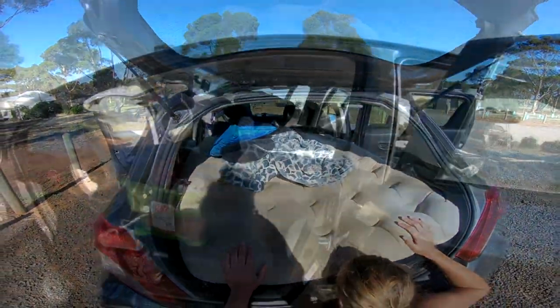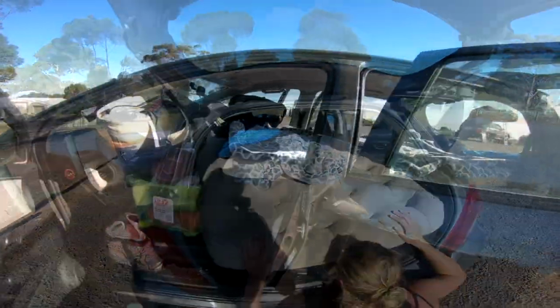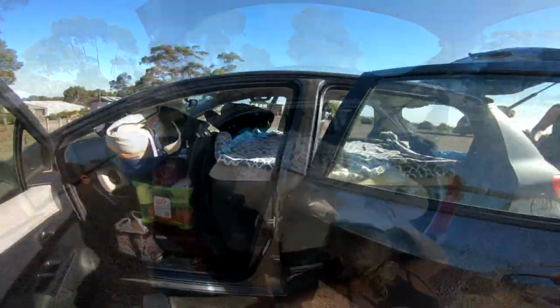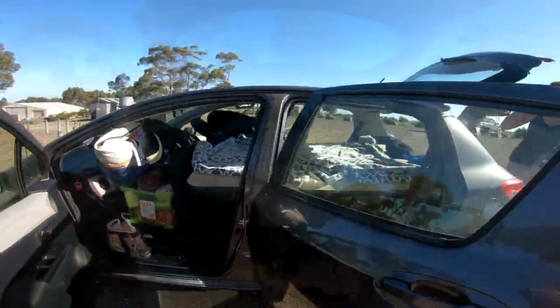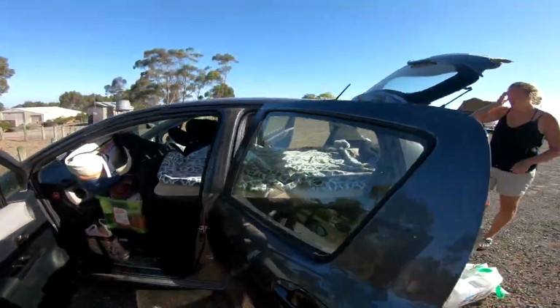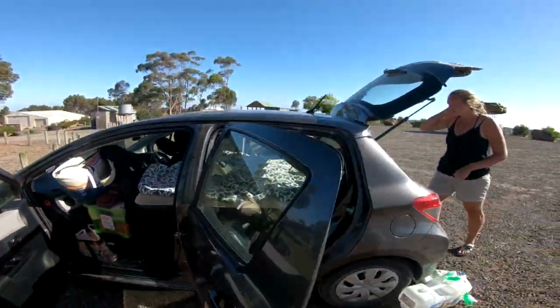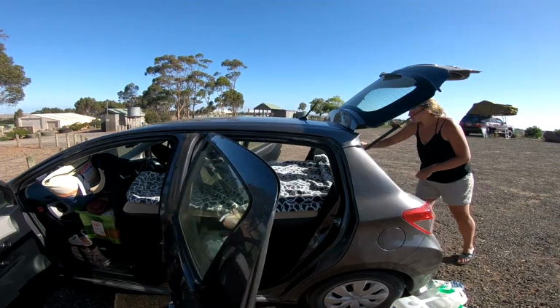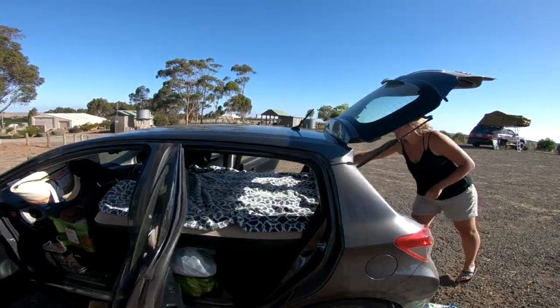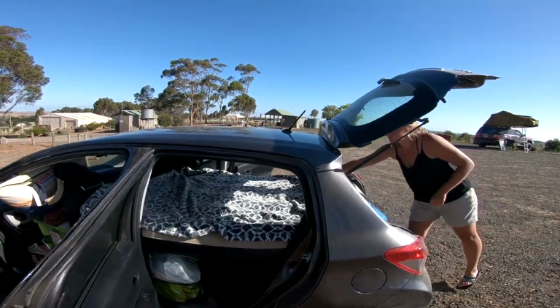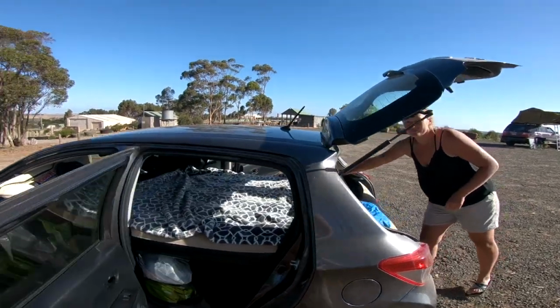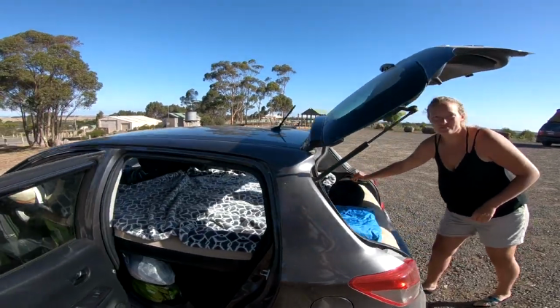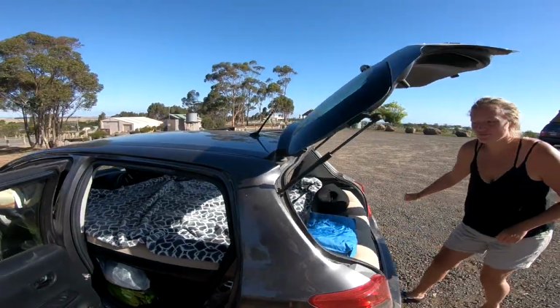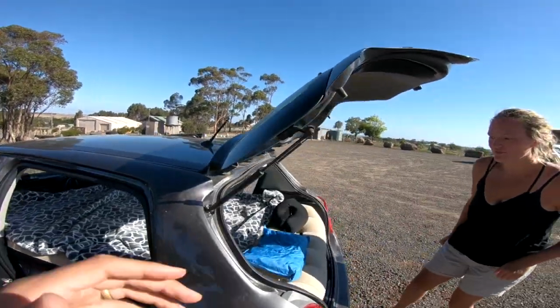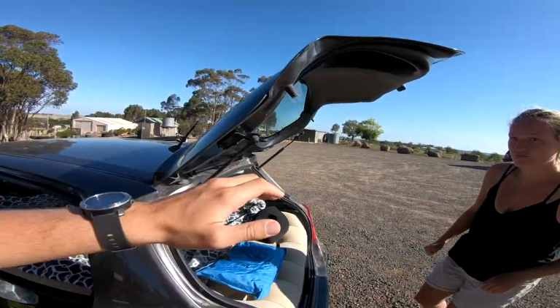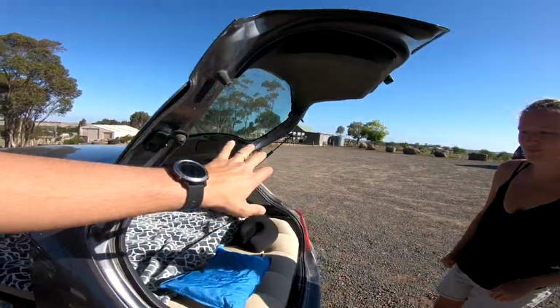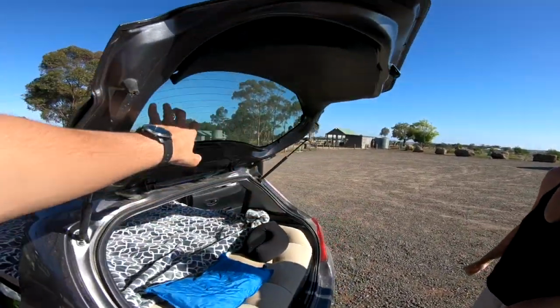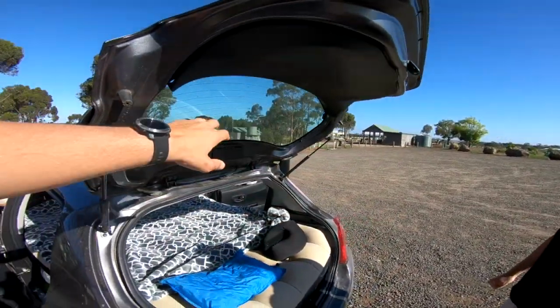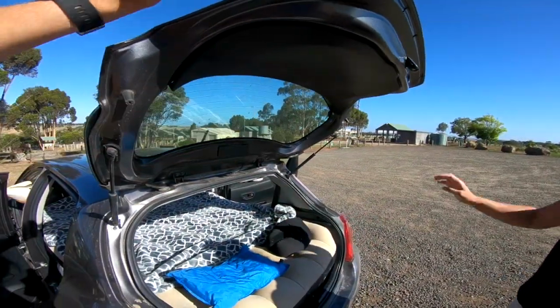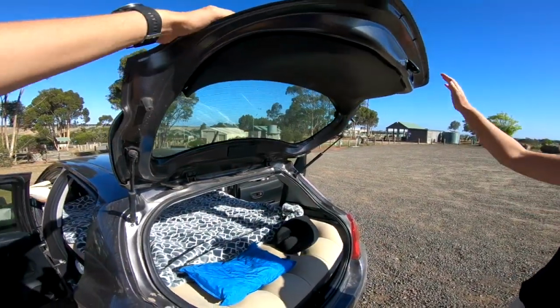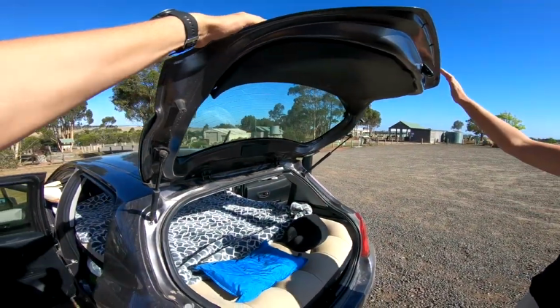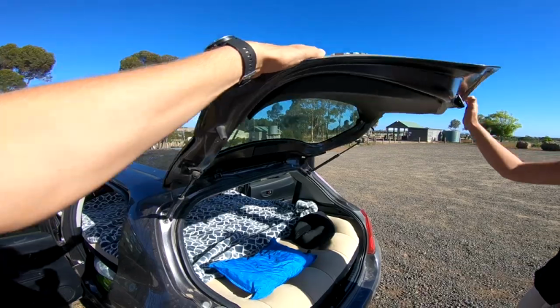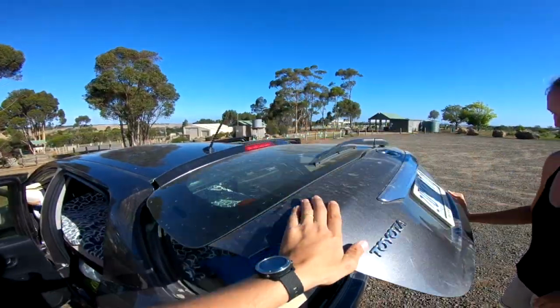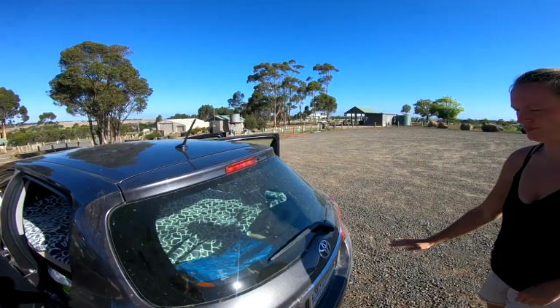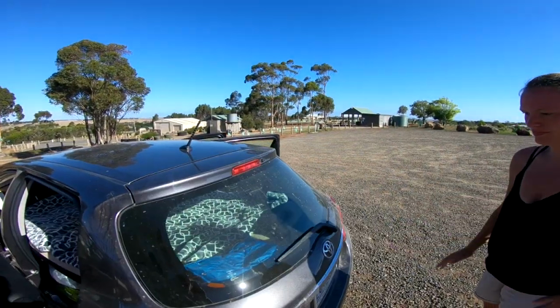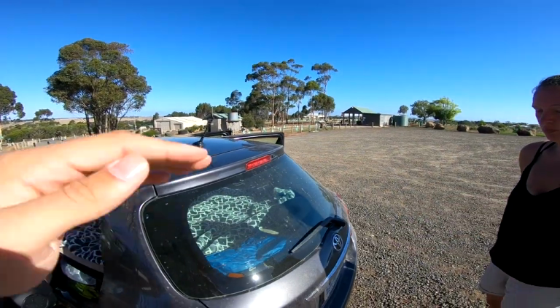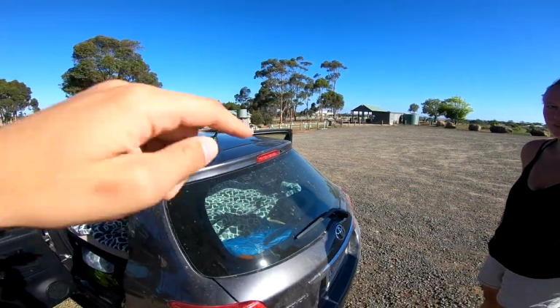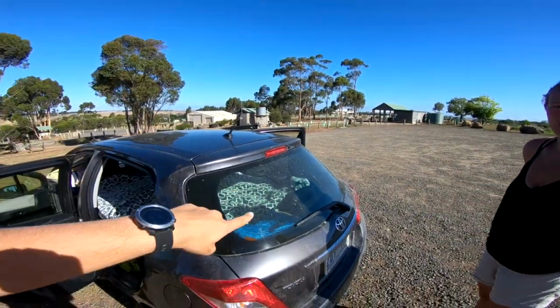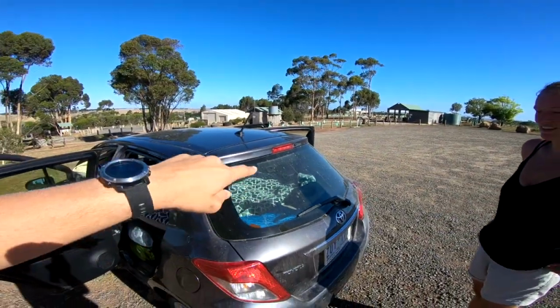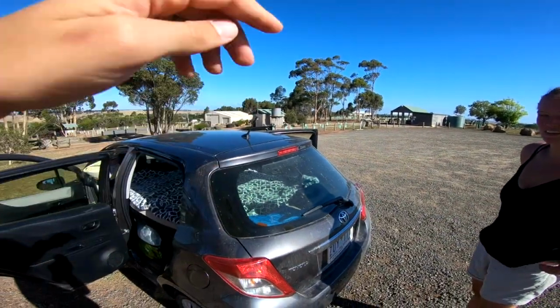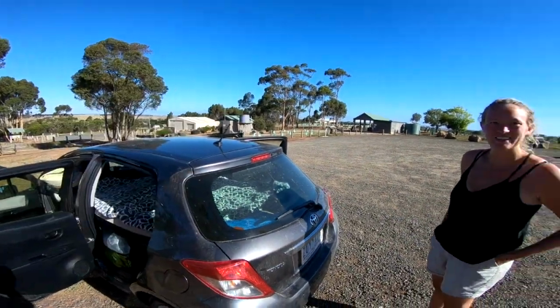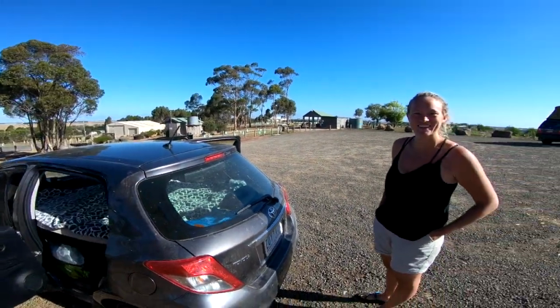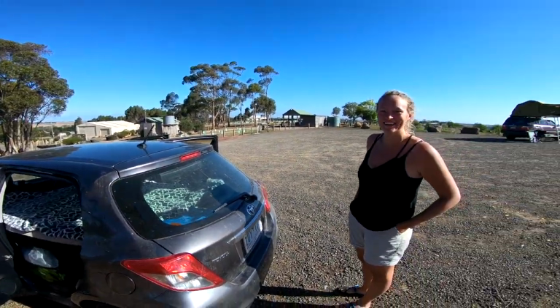So our cozy bed is now made. Our heads go down here and when we close this, our heads go right underneath the window so we can watch the stars from right there. We can see the stars at night.